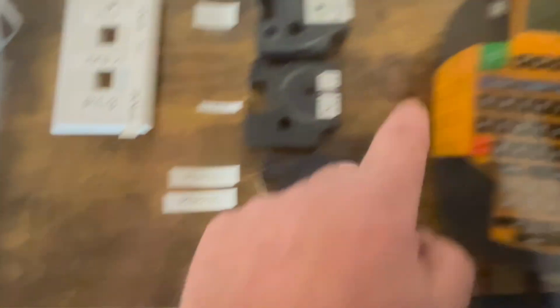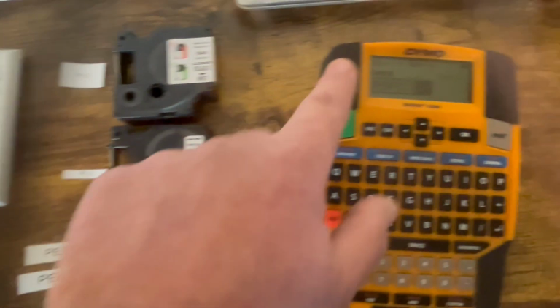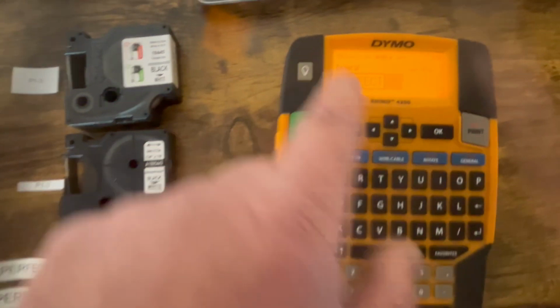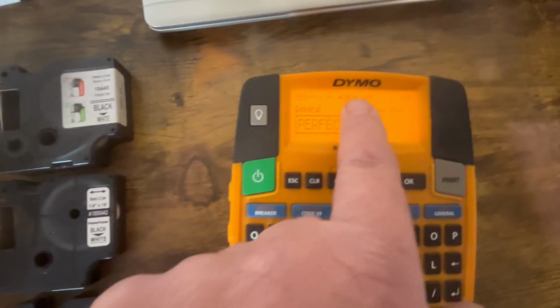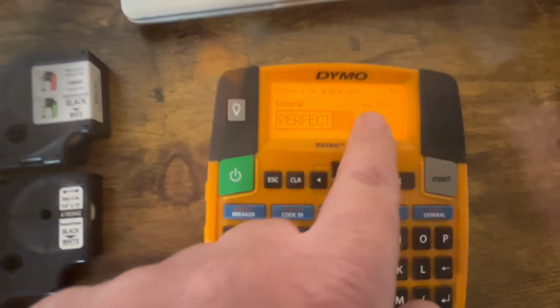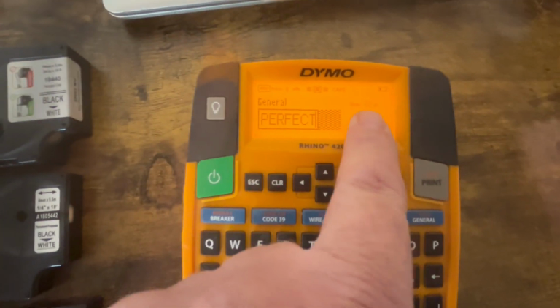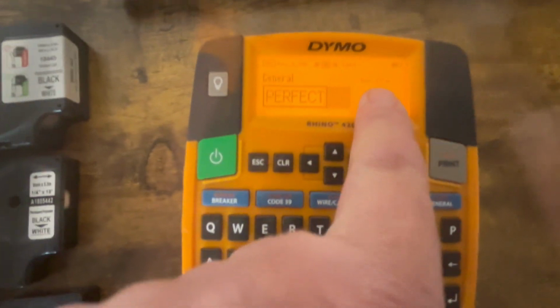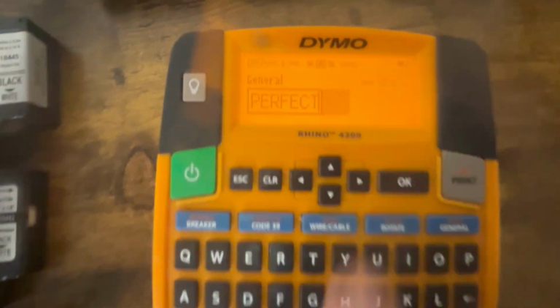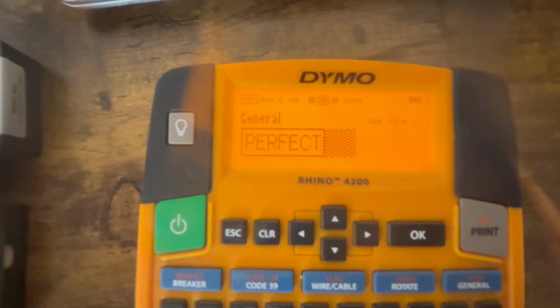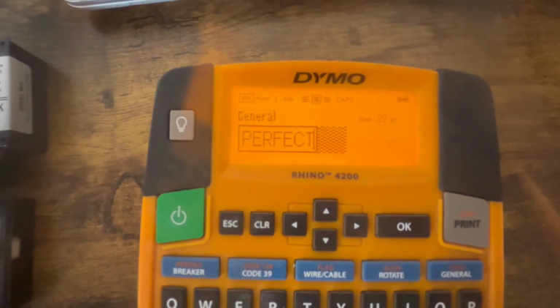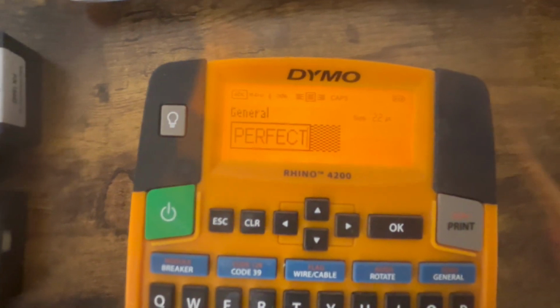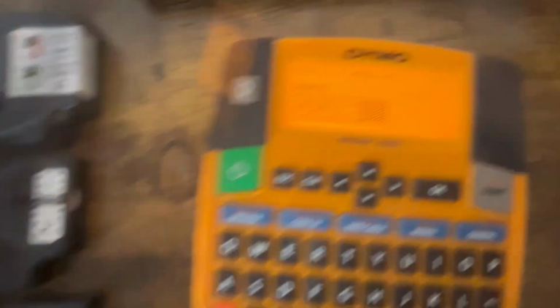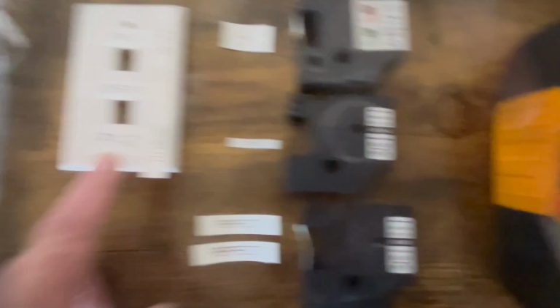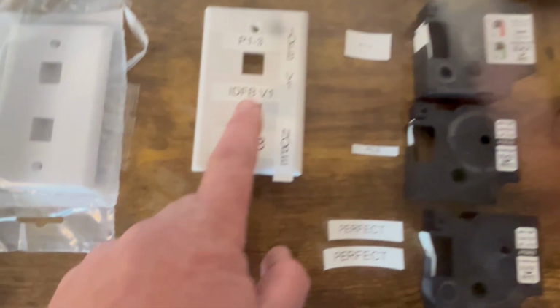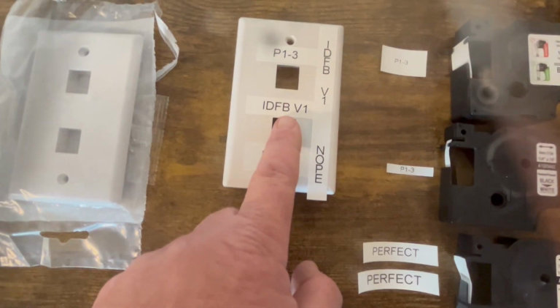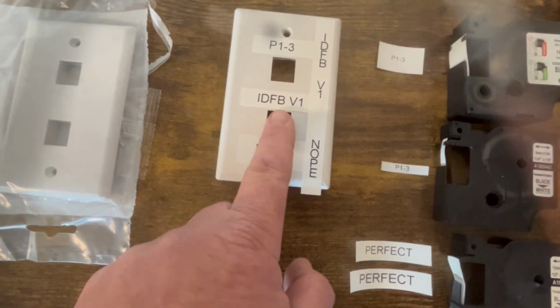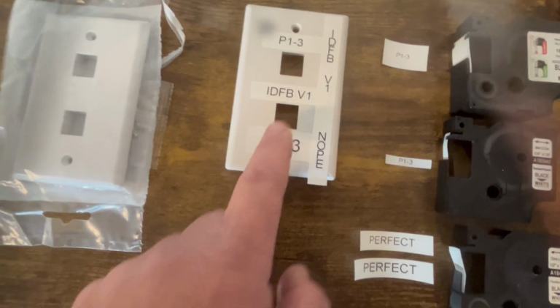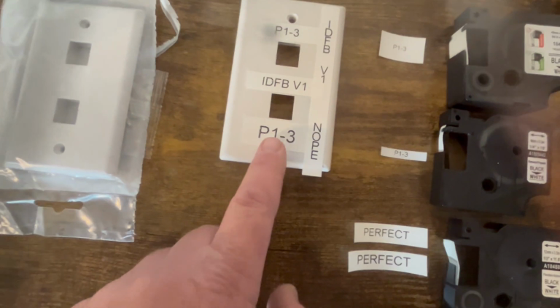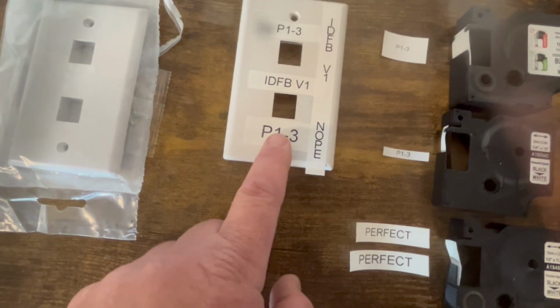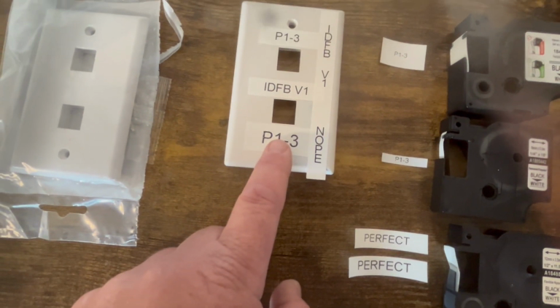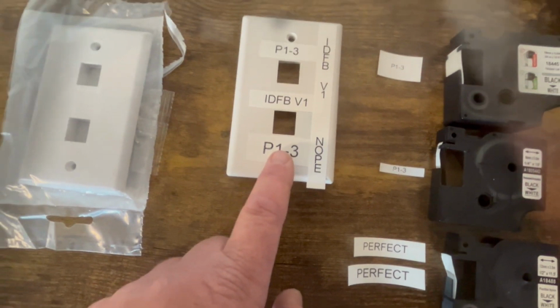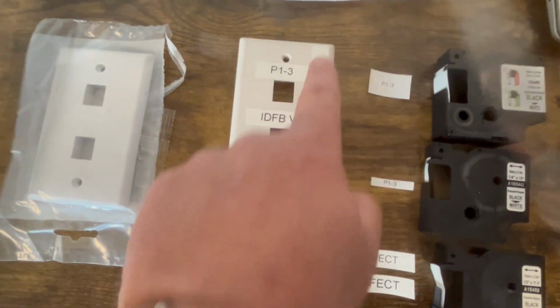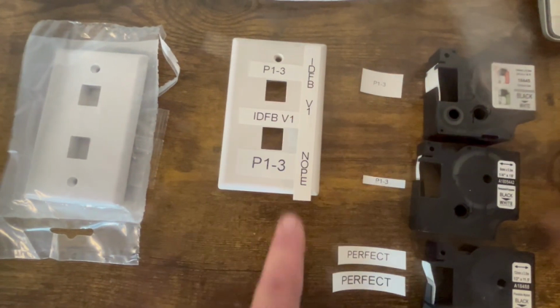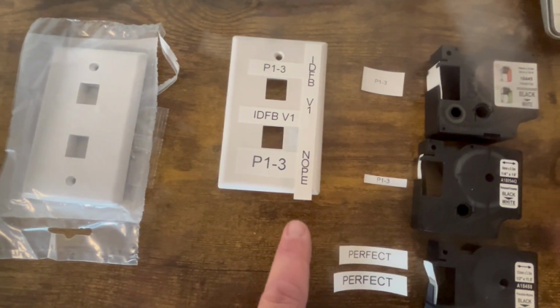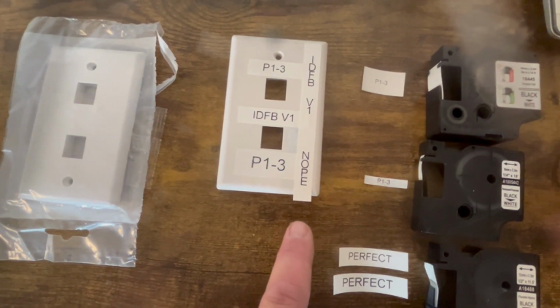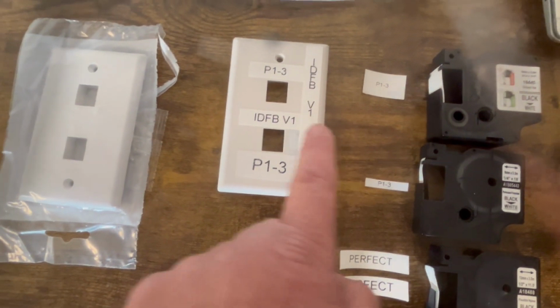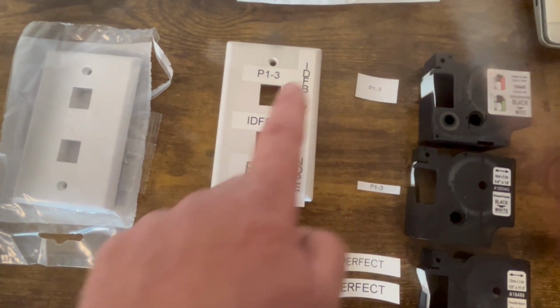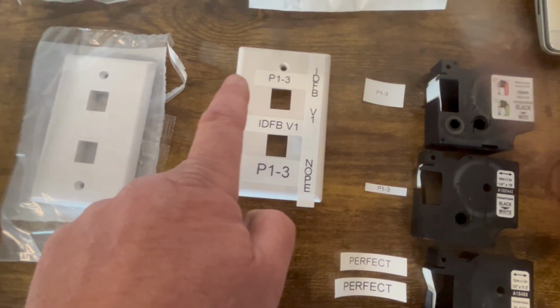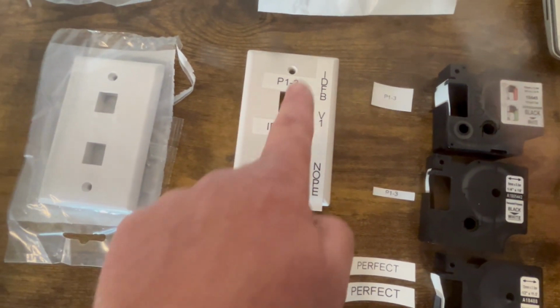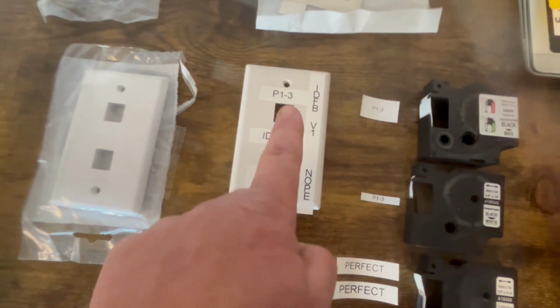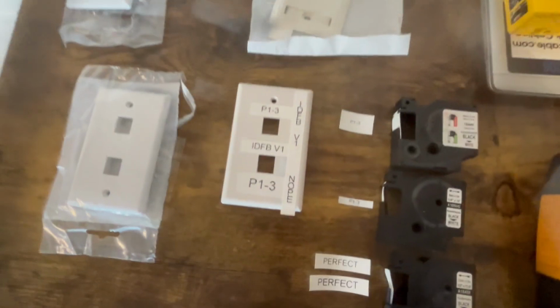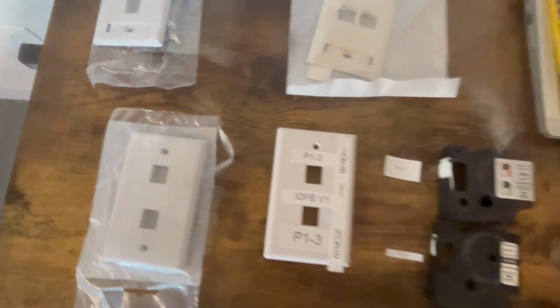We're typically going to be at 22 or 18 font size for this size of labels. We don't want to cover the screw hole — not up. We want to be across and very neatly.